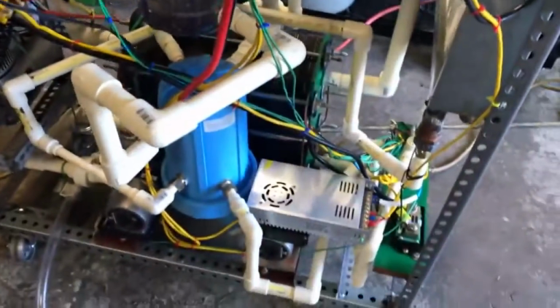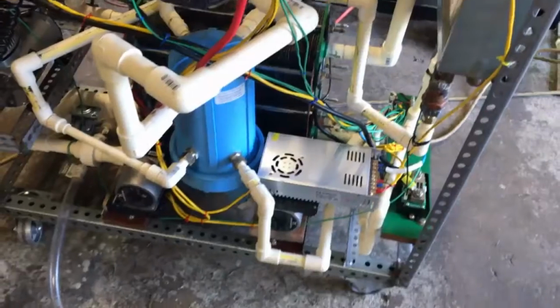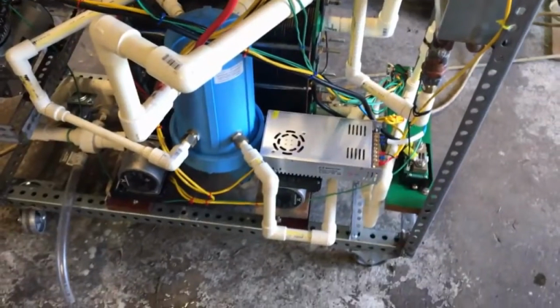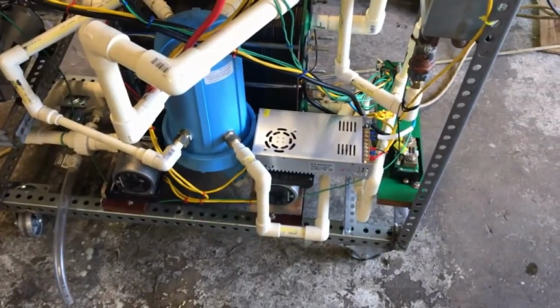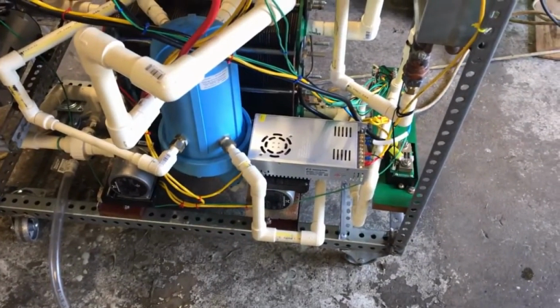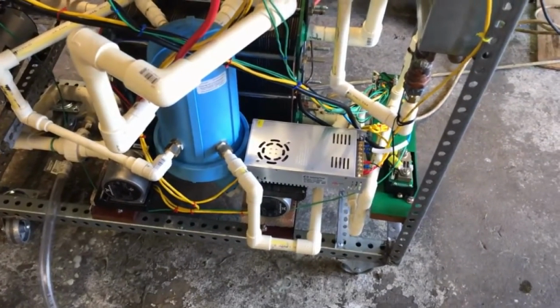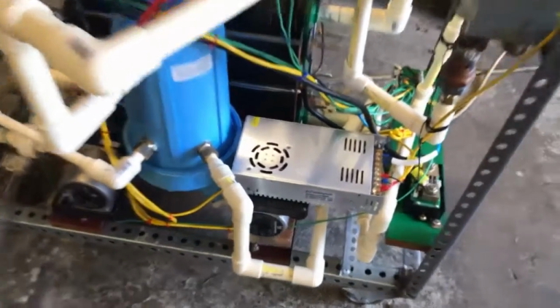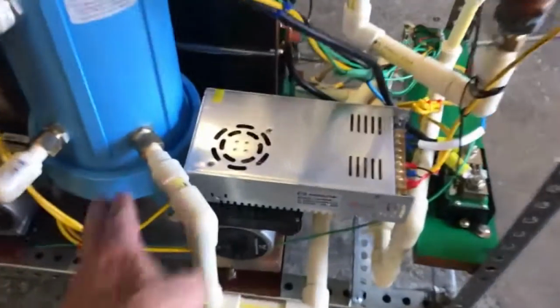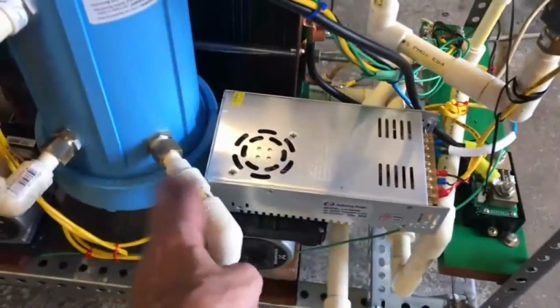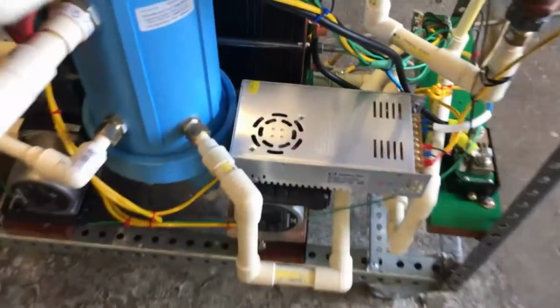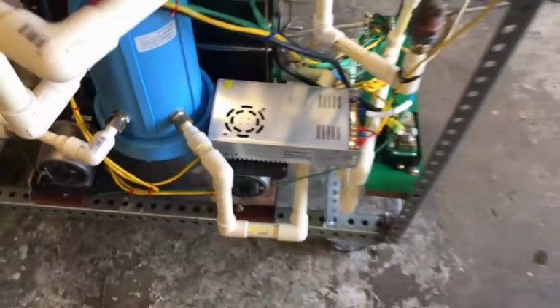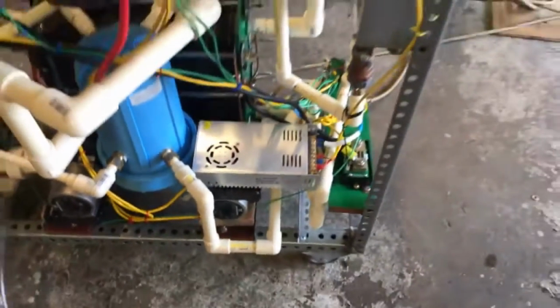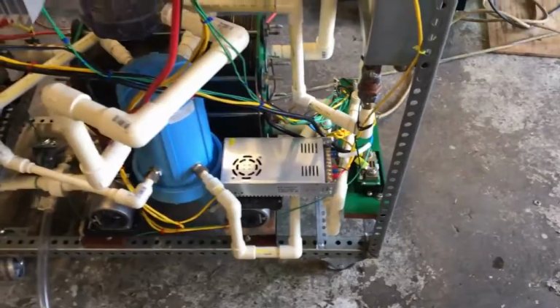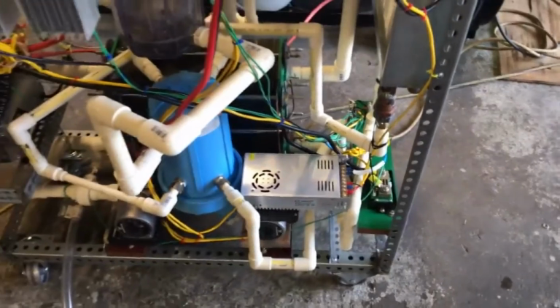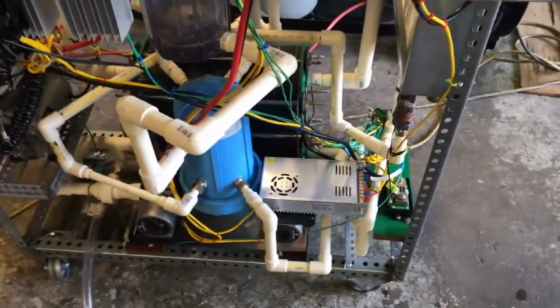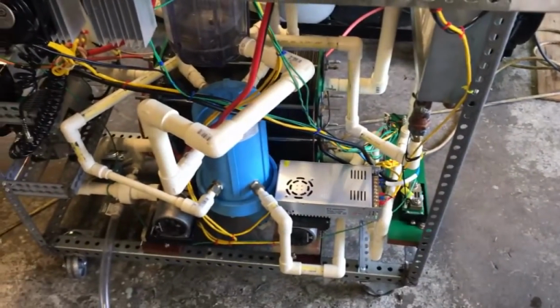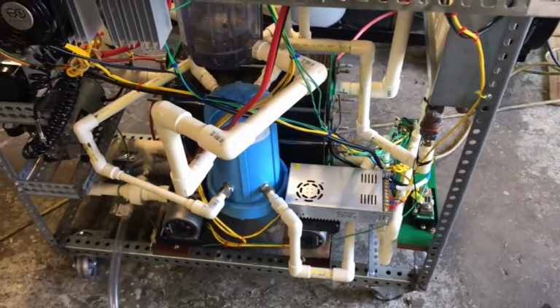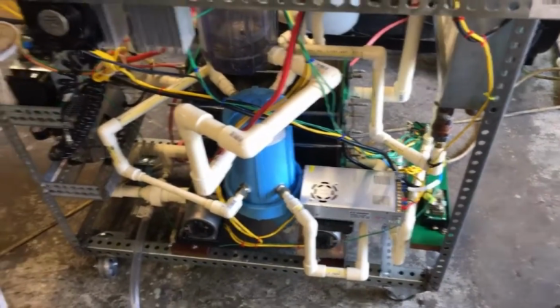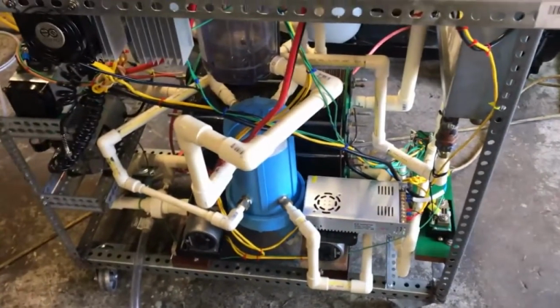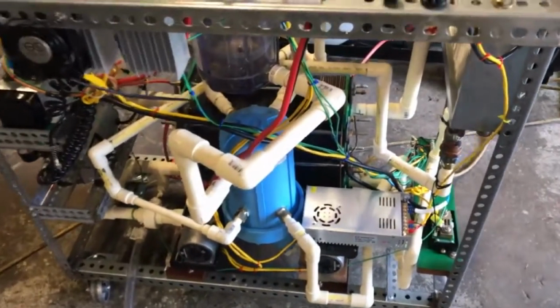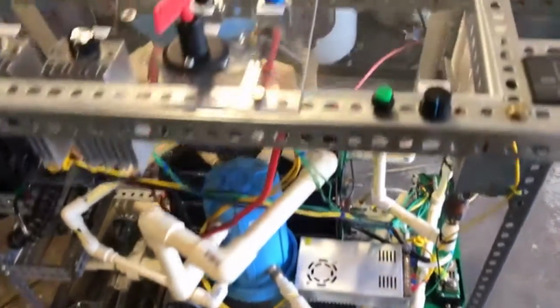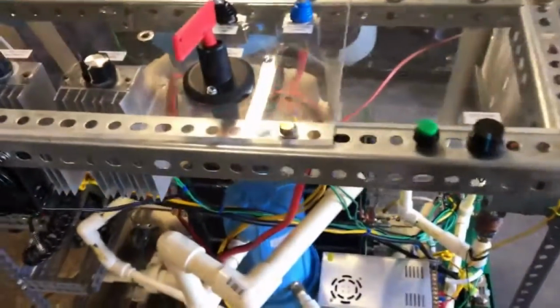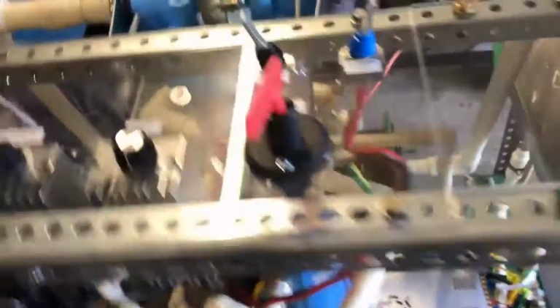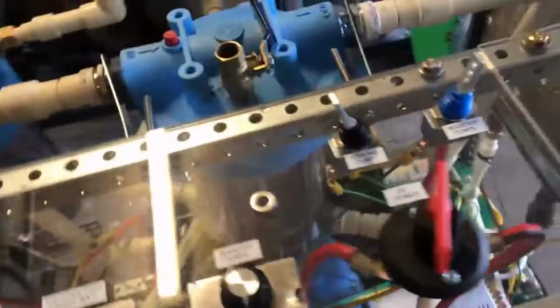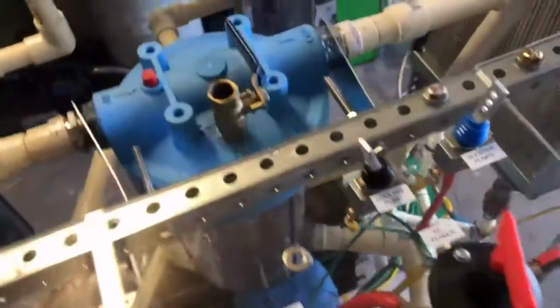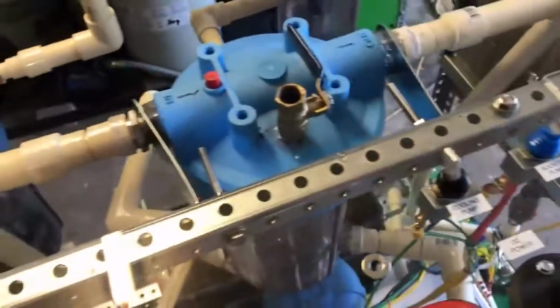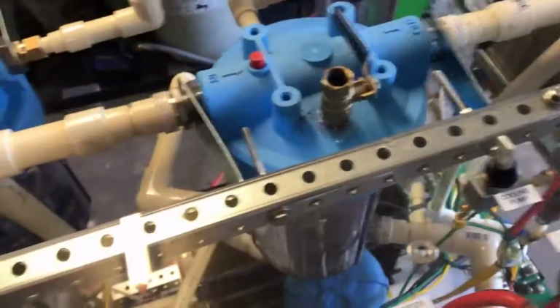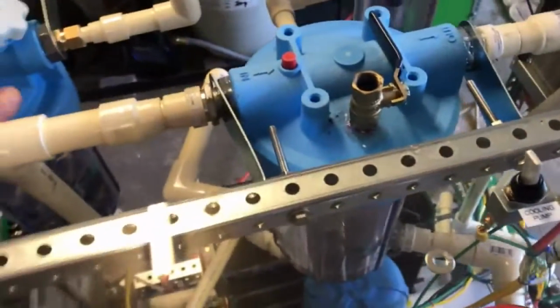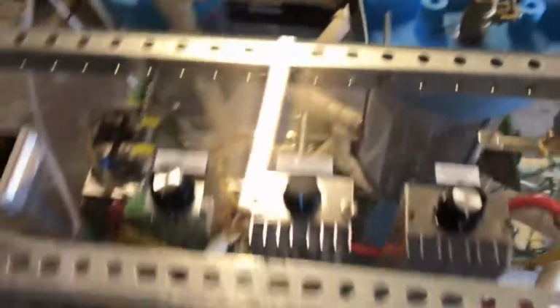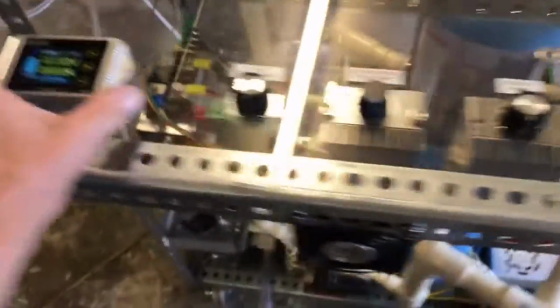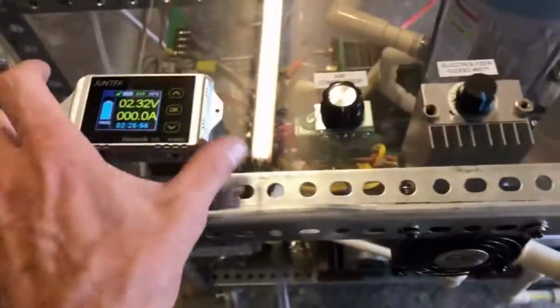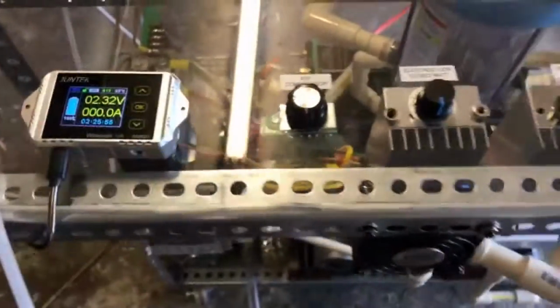I got the plumbing rearranged — the intake is now coming out of the bottom here. So that was the one thing I wanted to fix. We're all dried up. I'm gonna fire this thing up here and let's take a look at it.